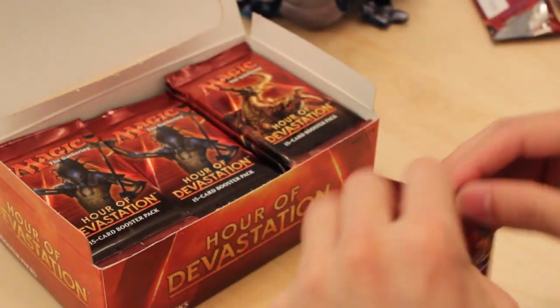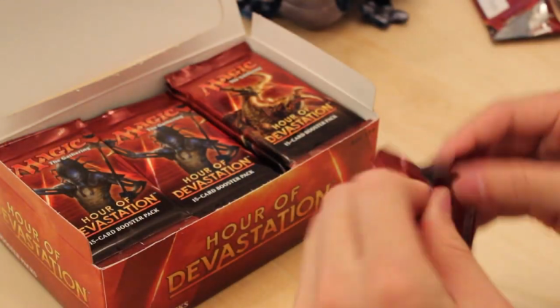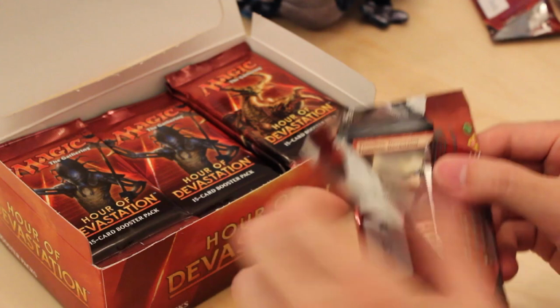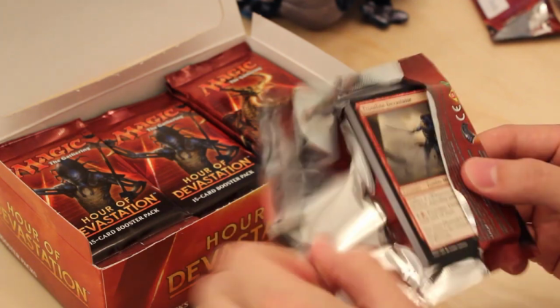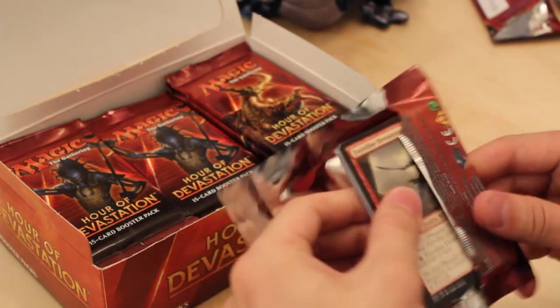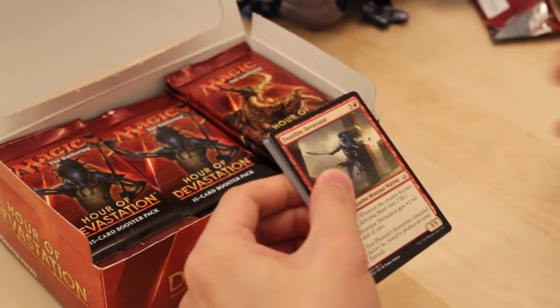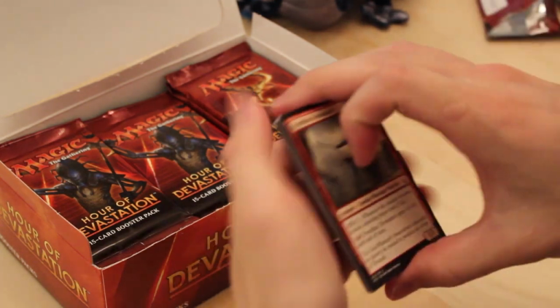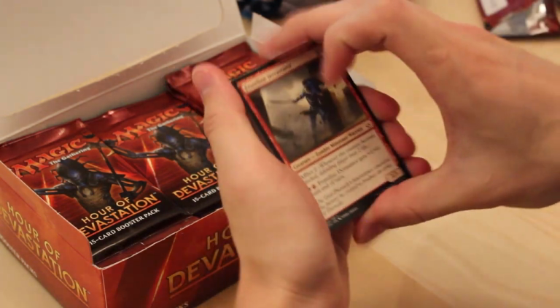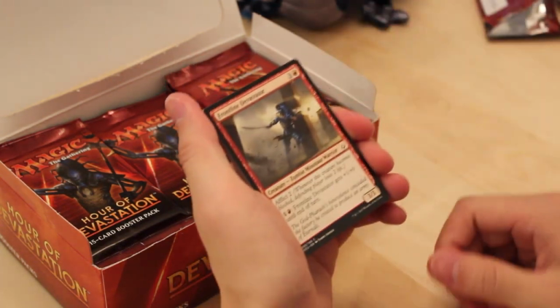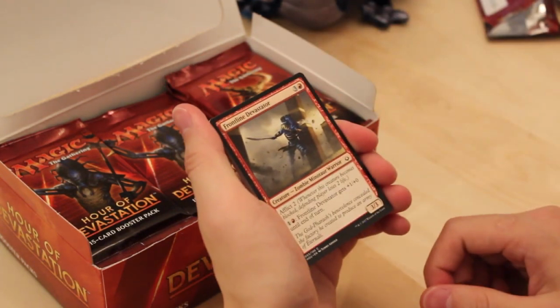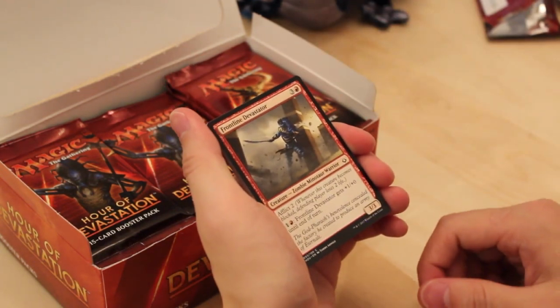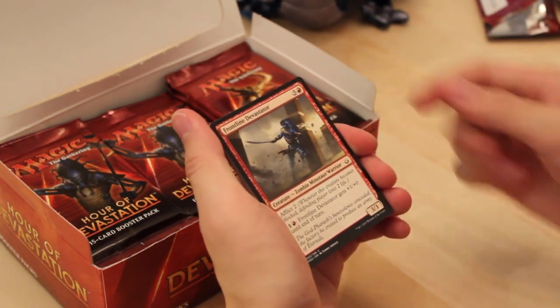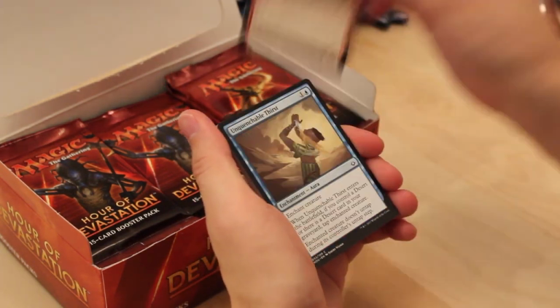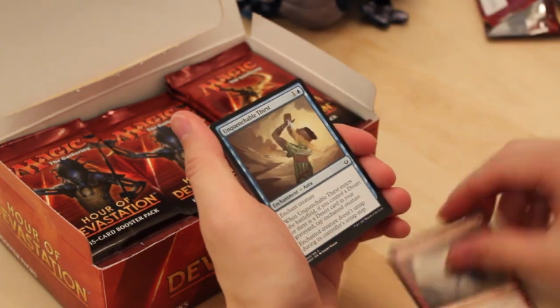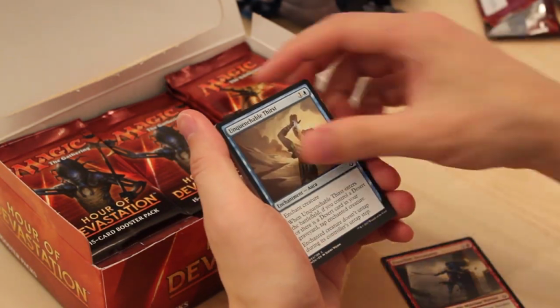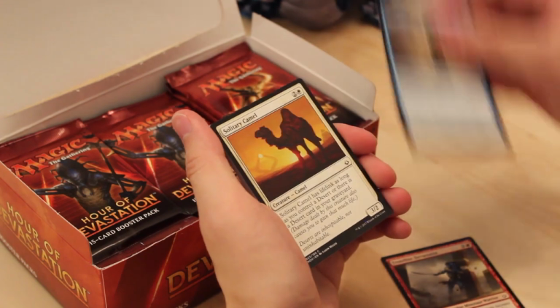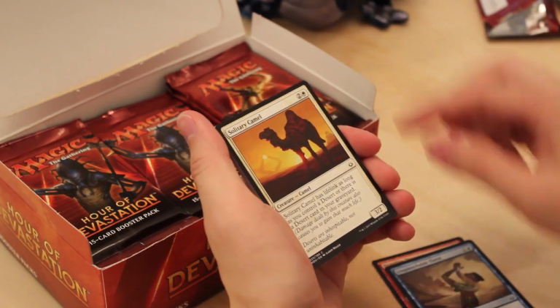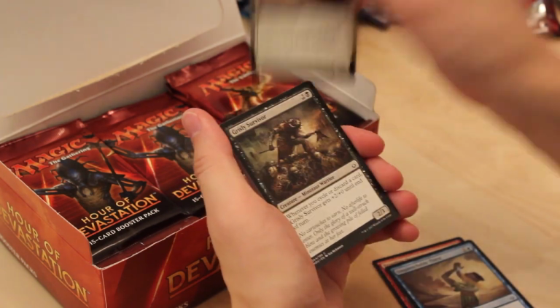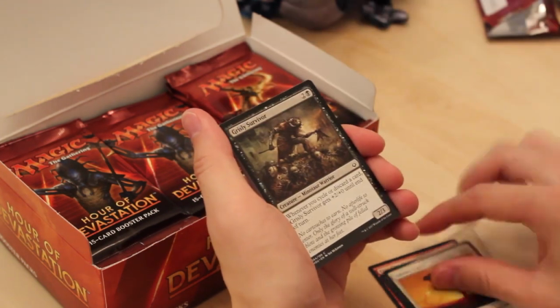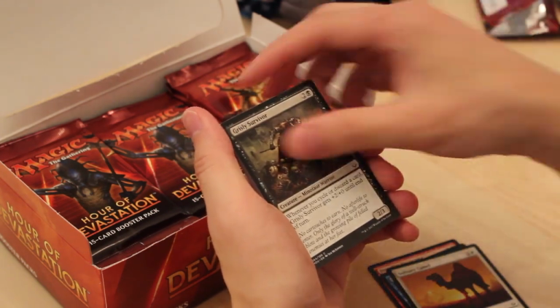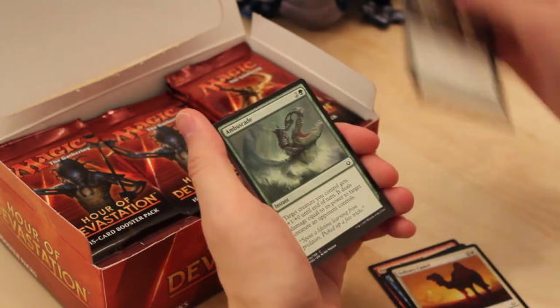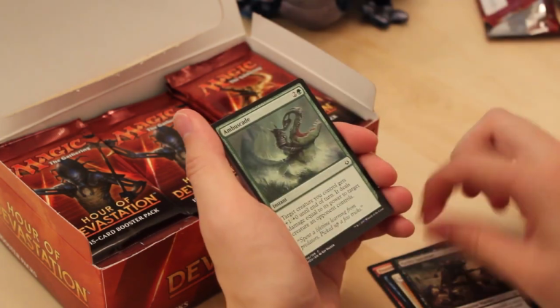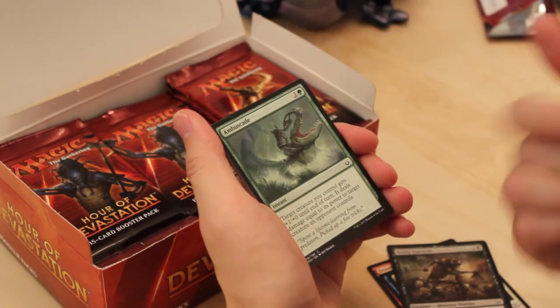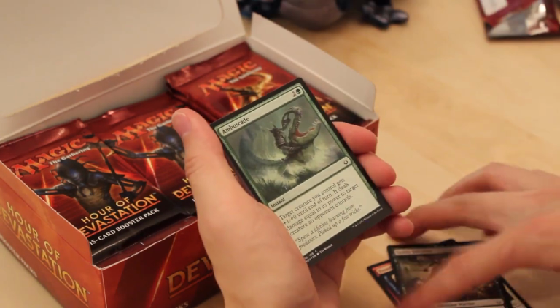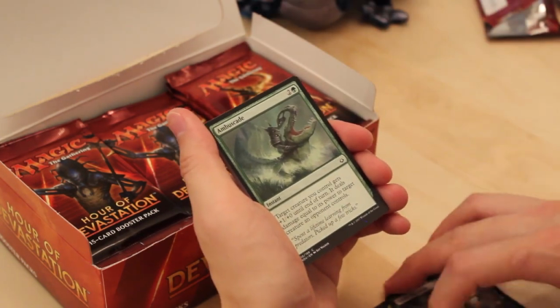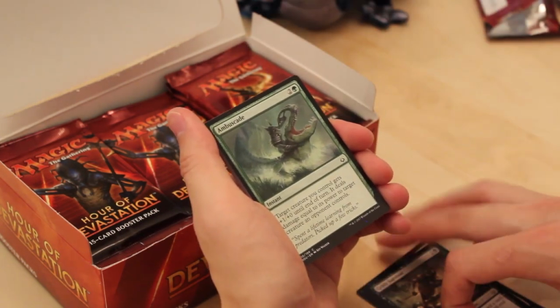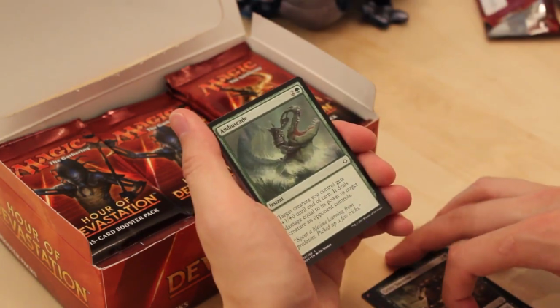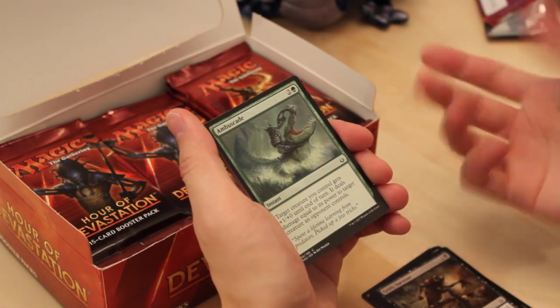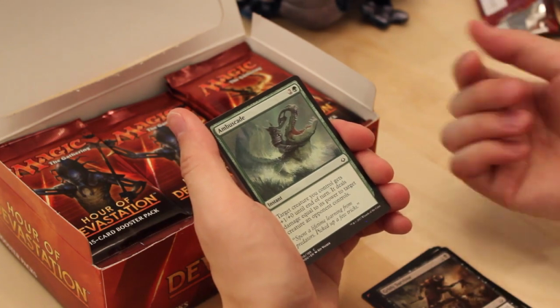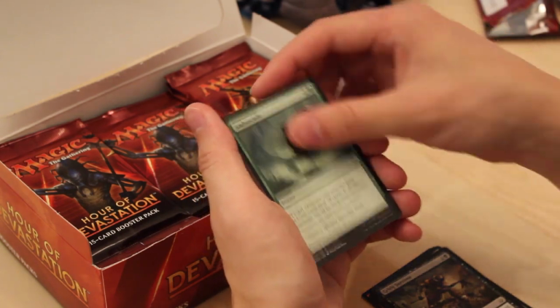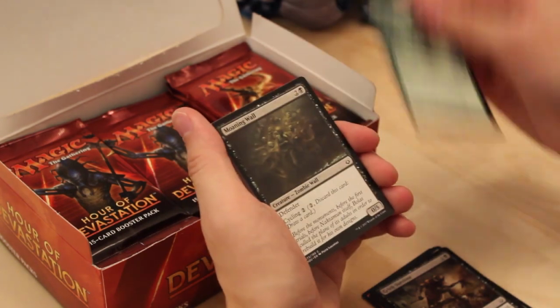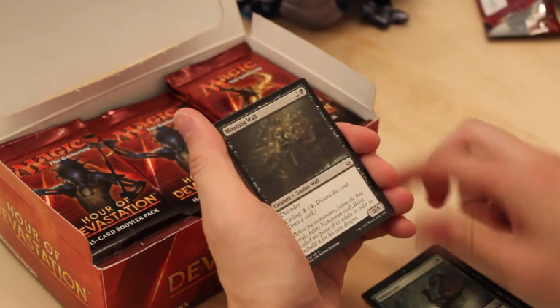Pack number 4 — I'm going to get some Masterpieces or Invocations or whatever they're called. Frontline Devastator — good common. Another Unquenchable Thirst. Solitary Camel. Grizzly Survivor. Ambuscade — one of the best green commons, probably the best green common — solid removal.